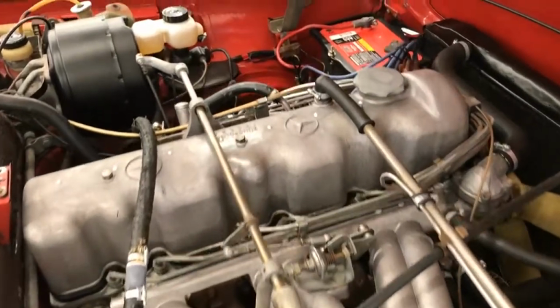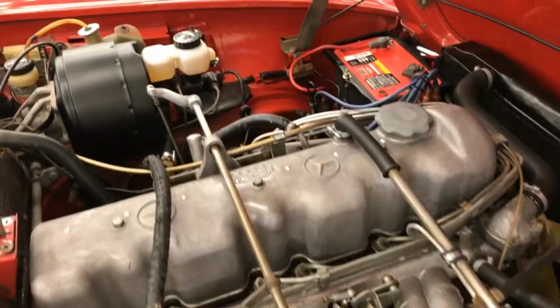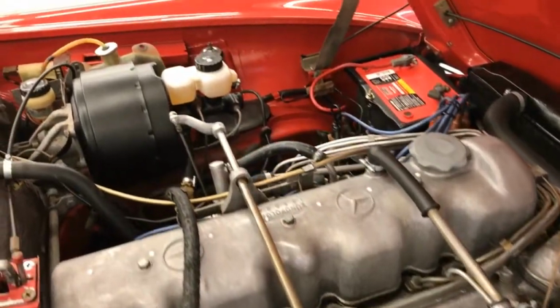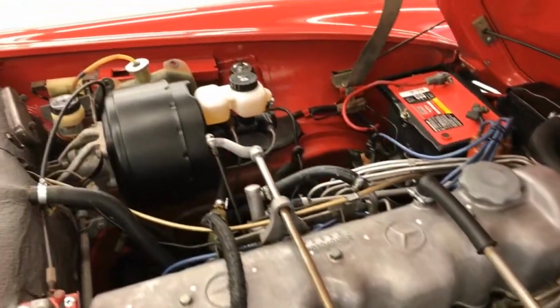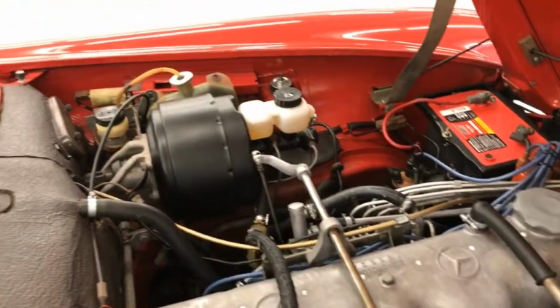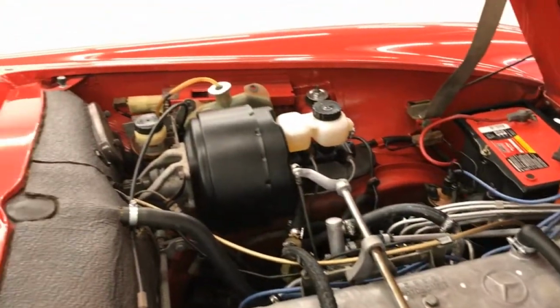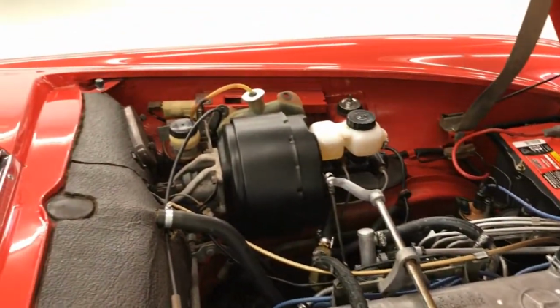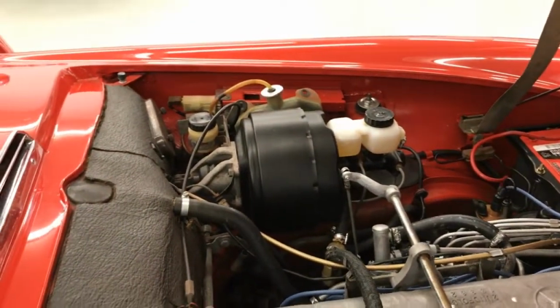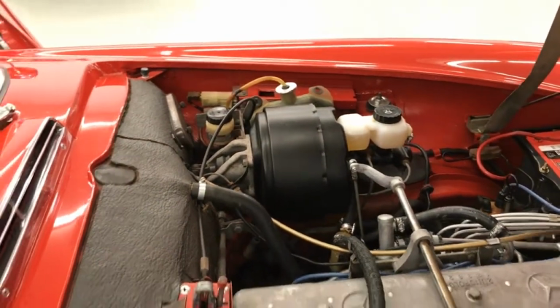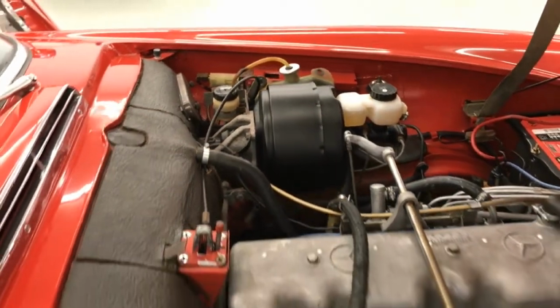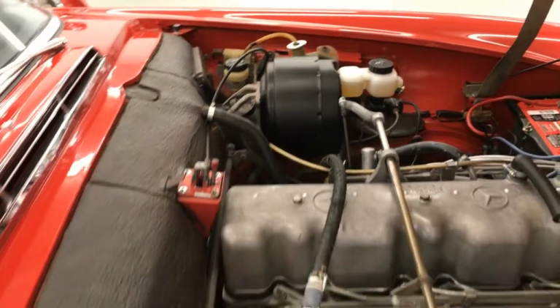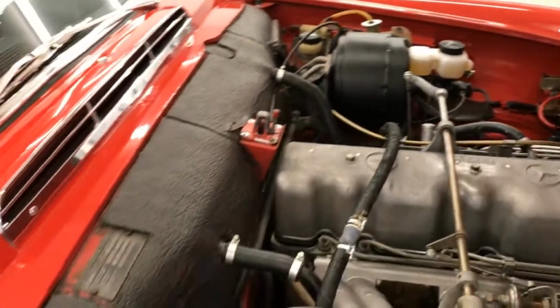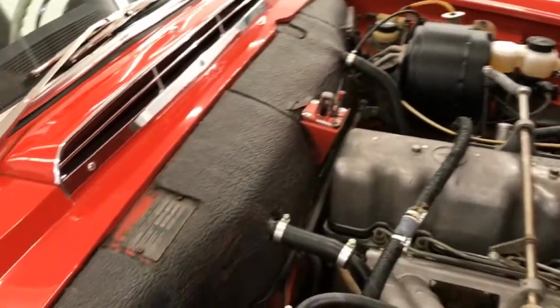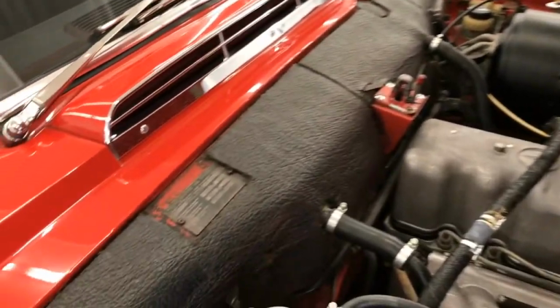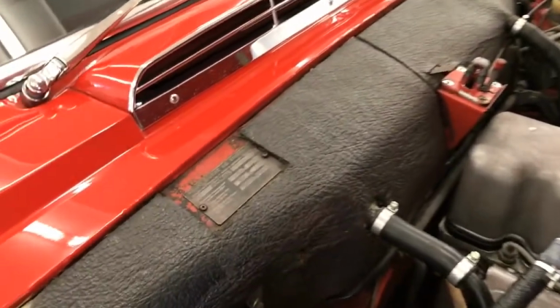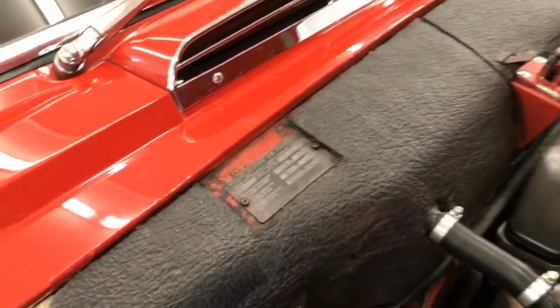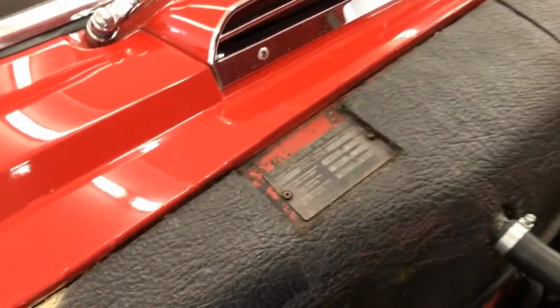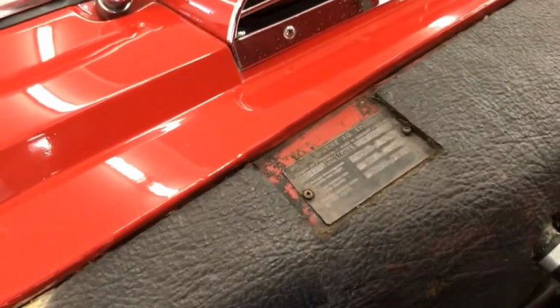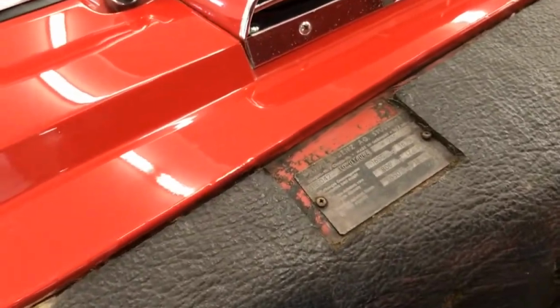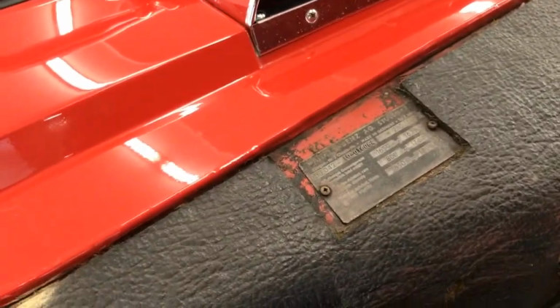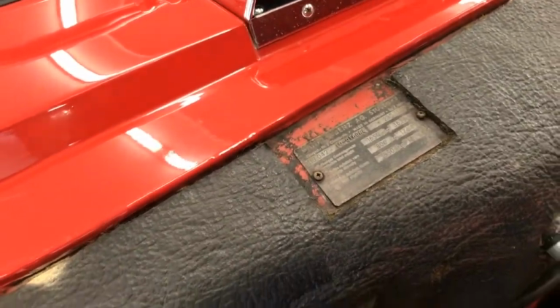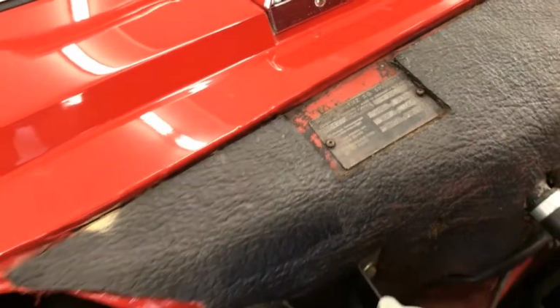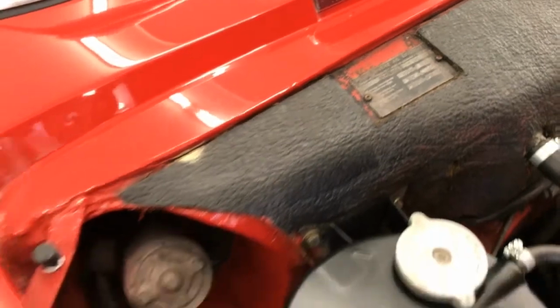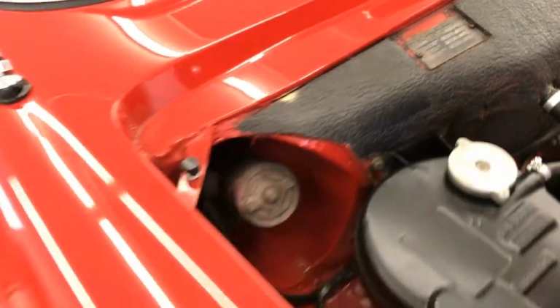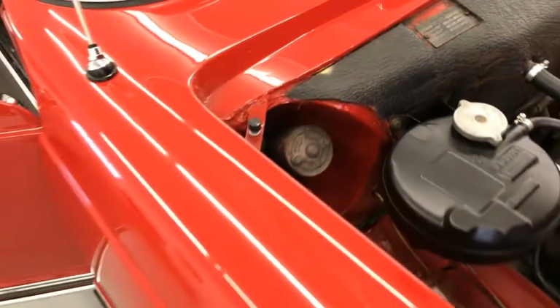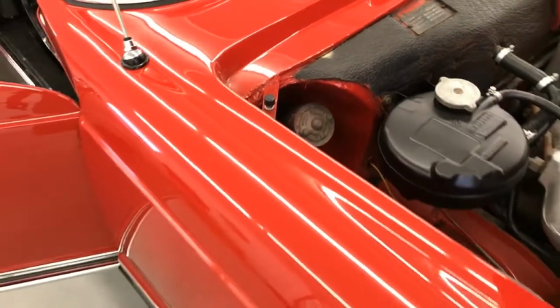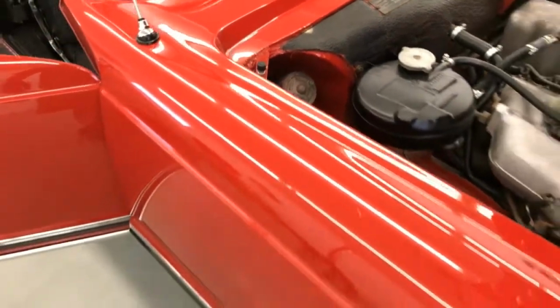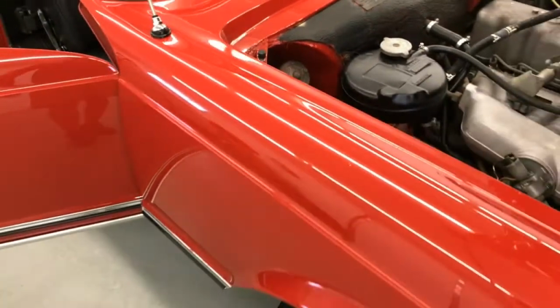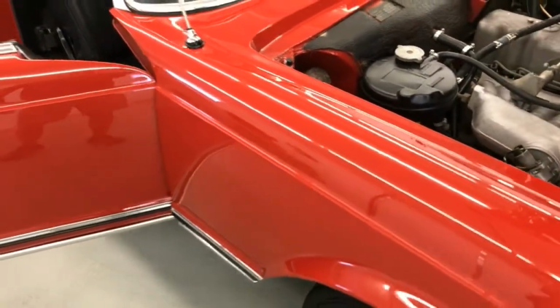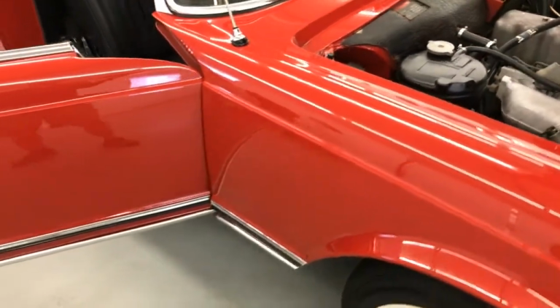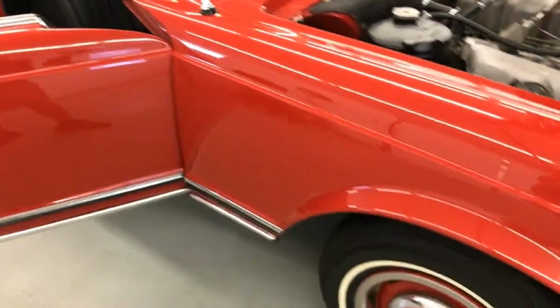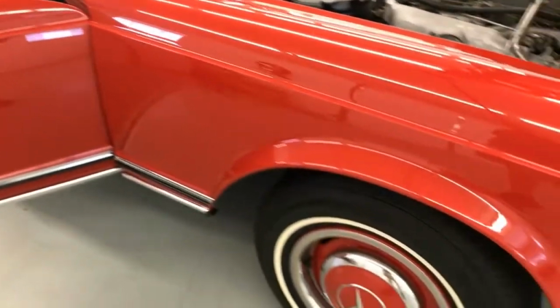This is the same owner since 1991, and he is on consignment with us. These are the original colors of the car, believed to be repainted in 1991, as well as some interior work done.